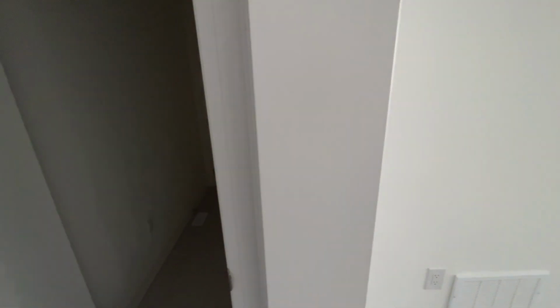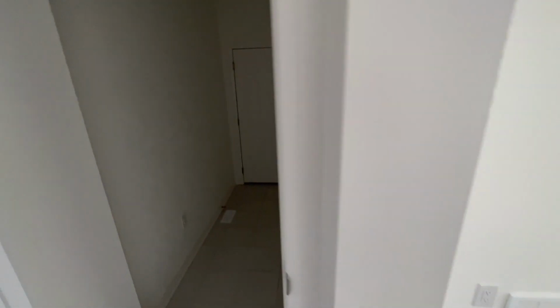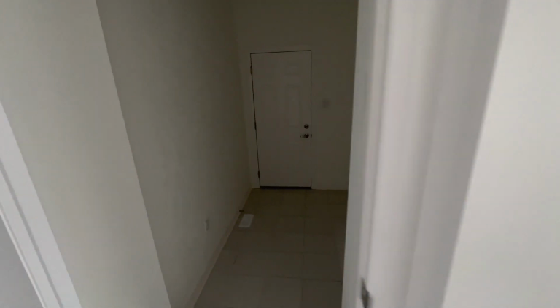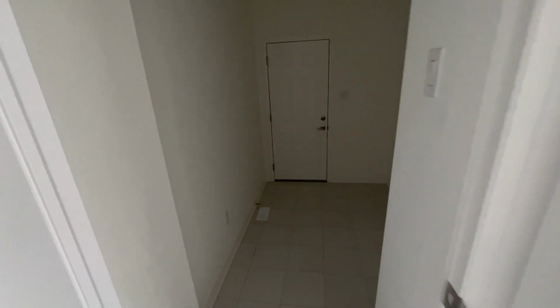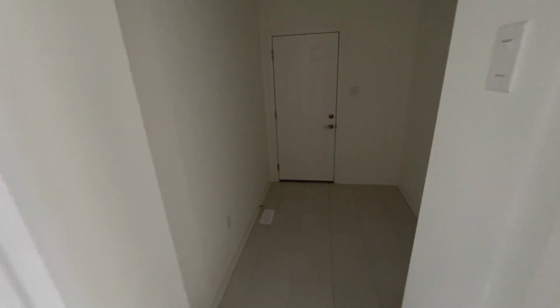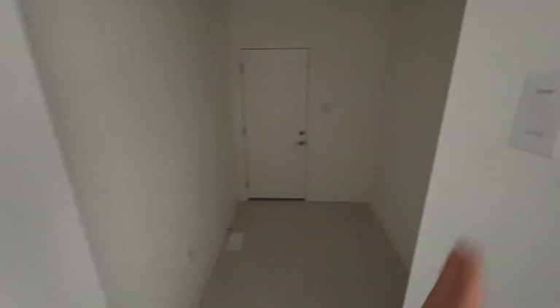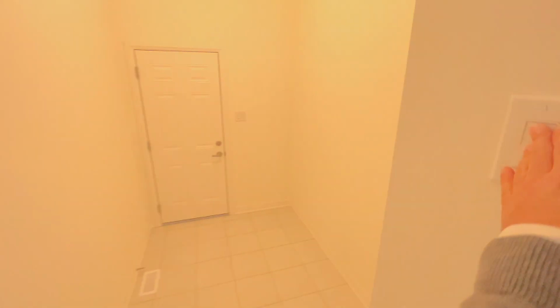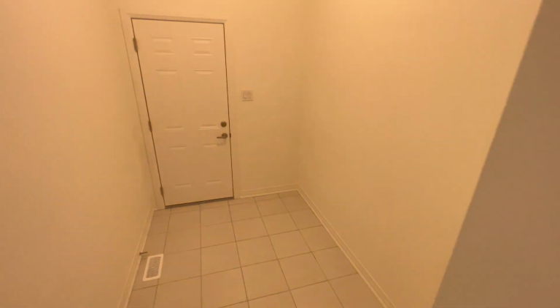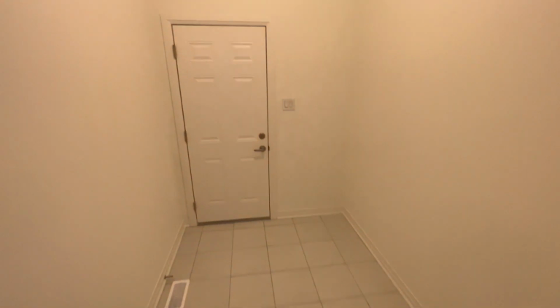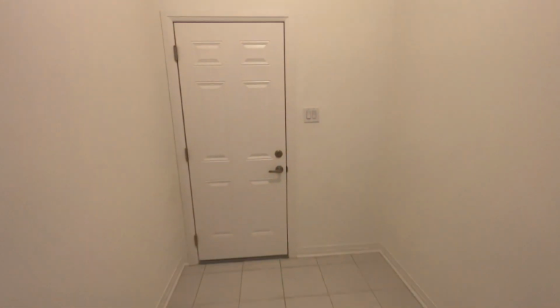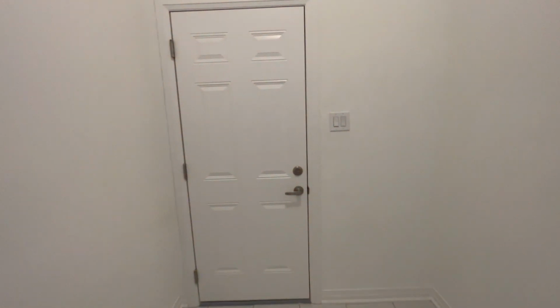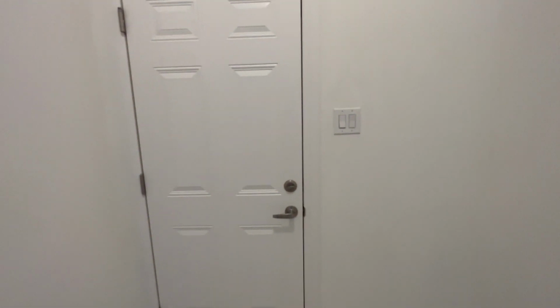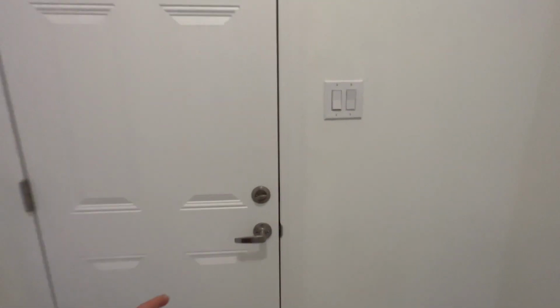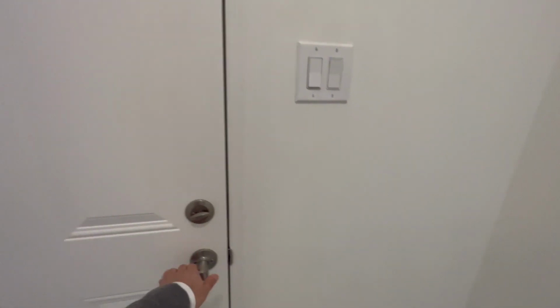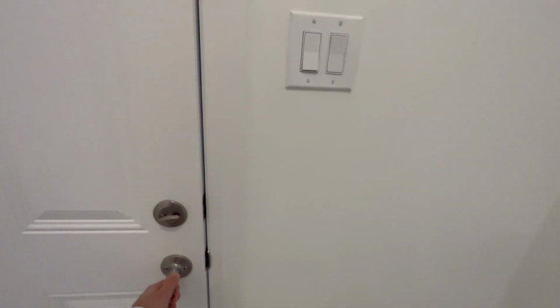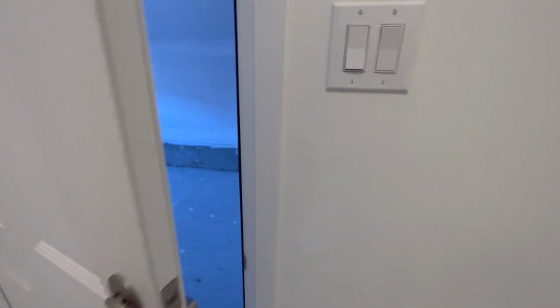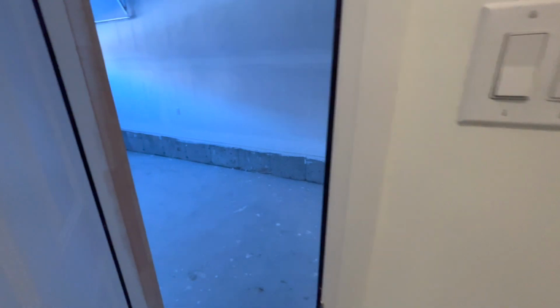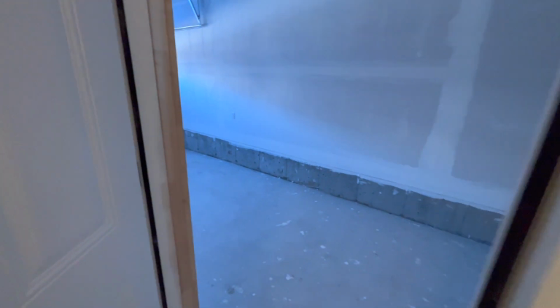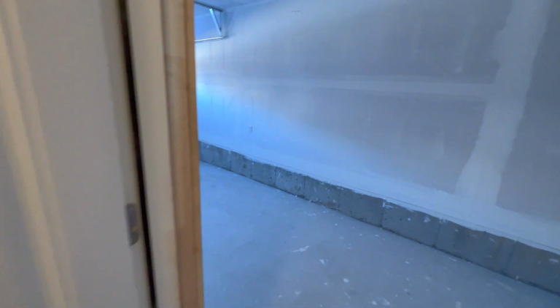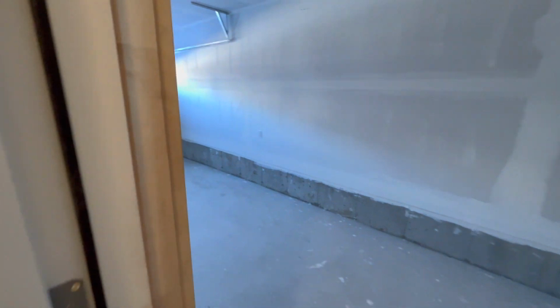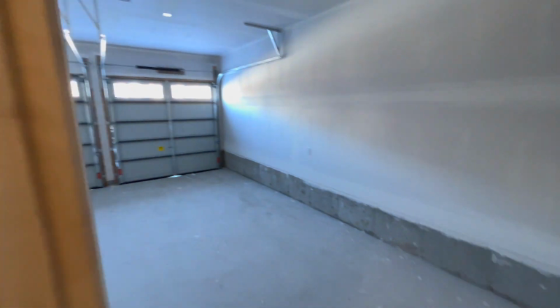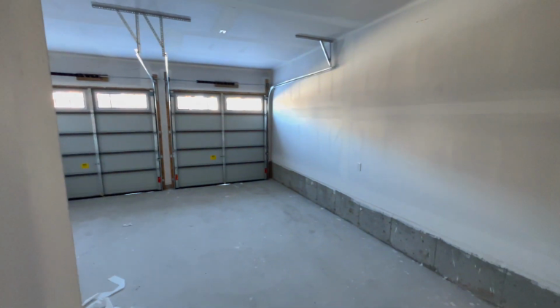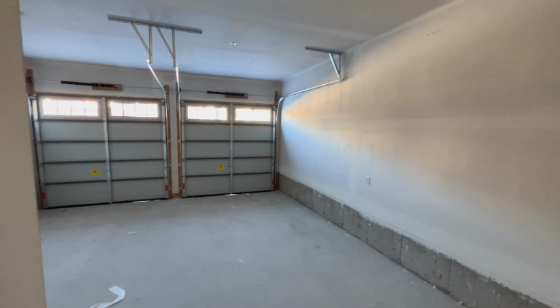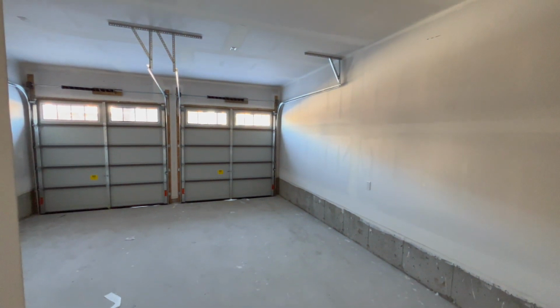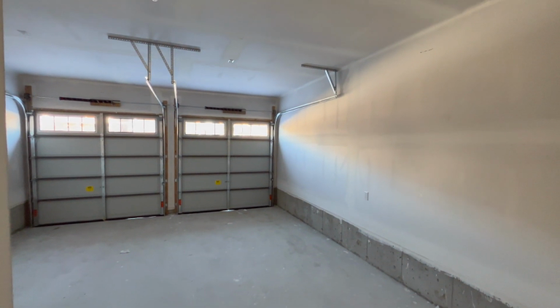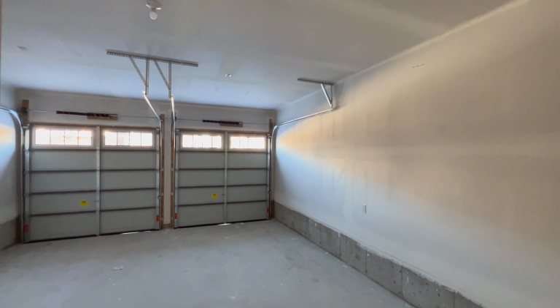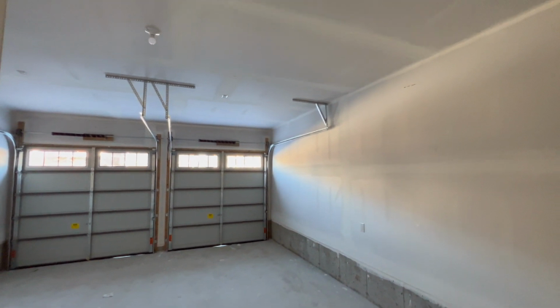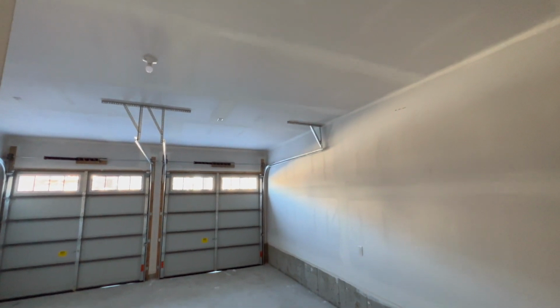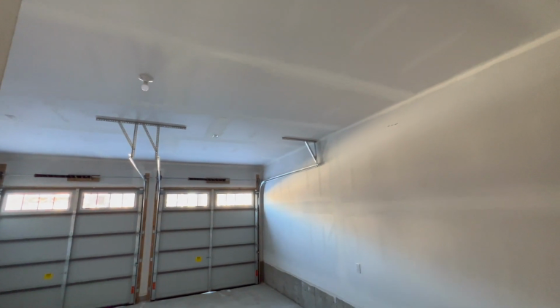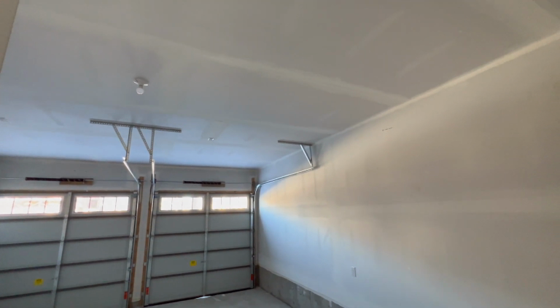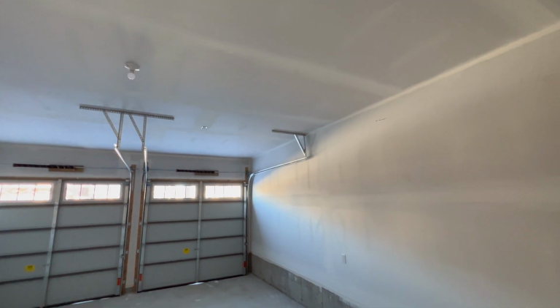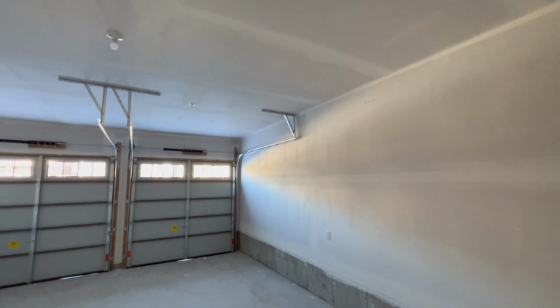Straight ahead to your left, you have your spacious two-car garage with a very high ceiling.